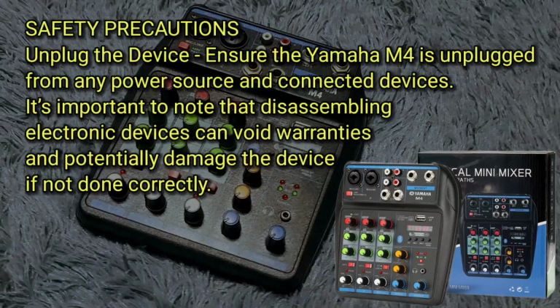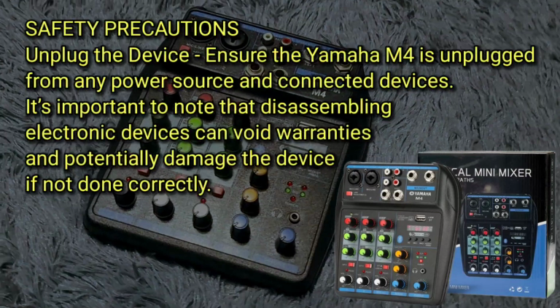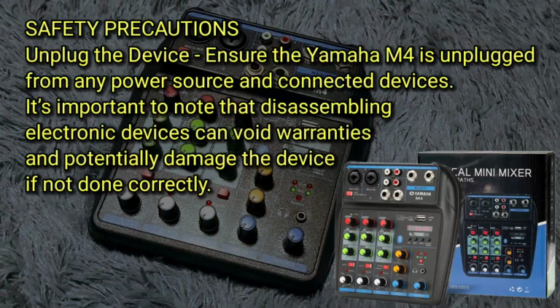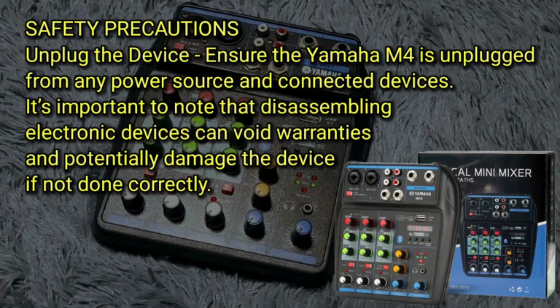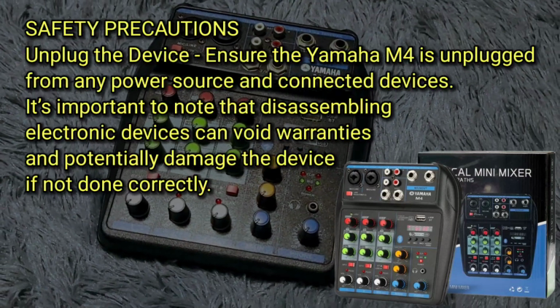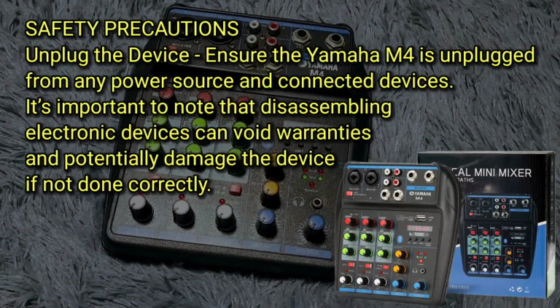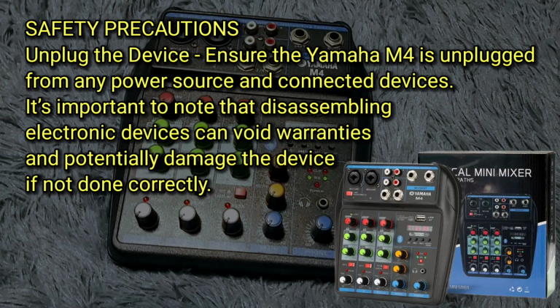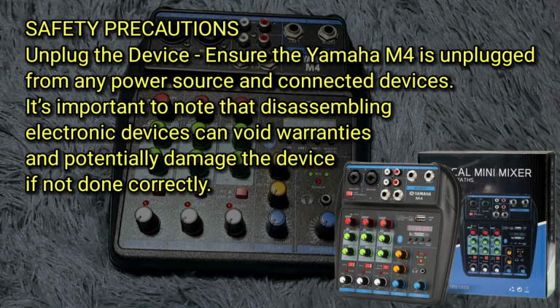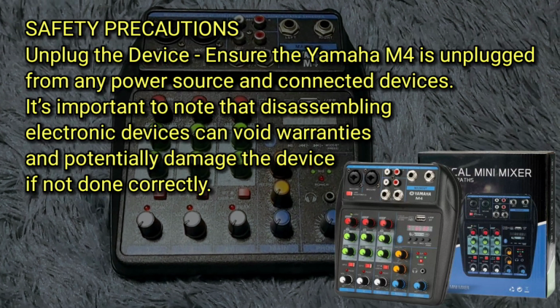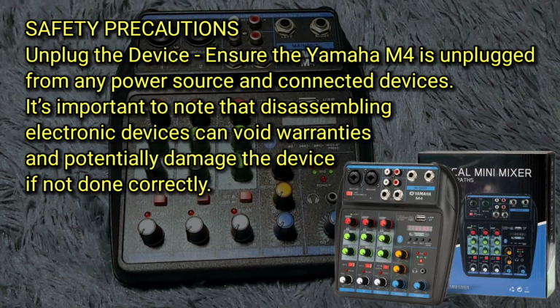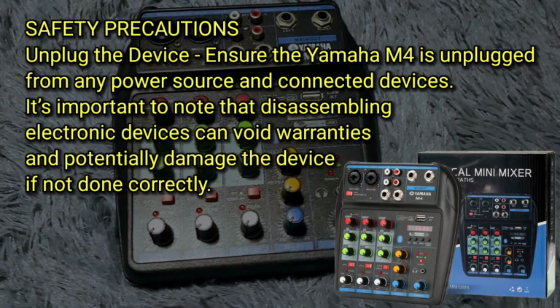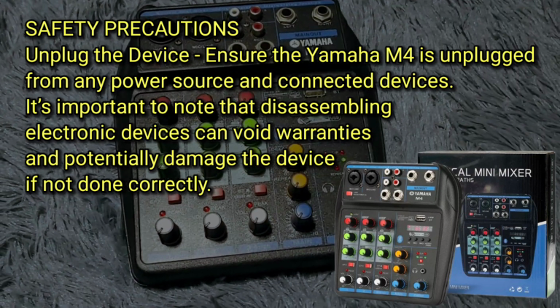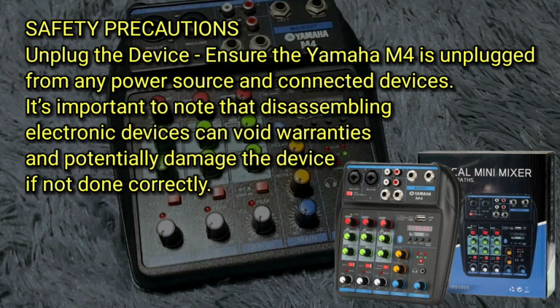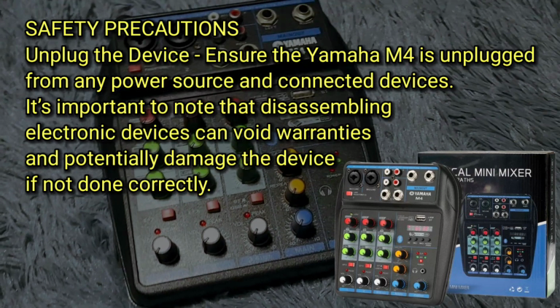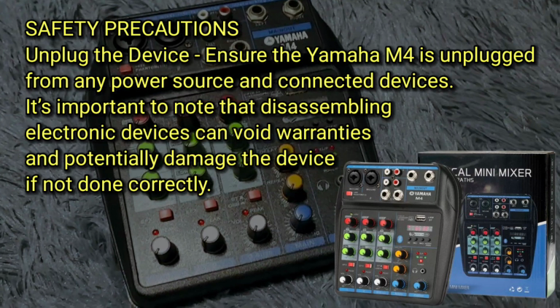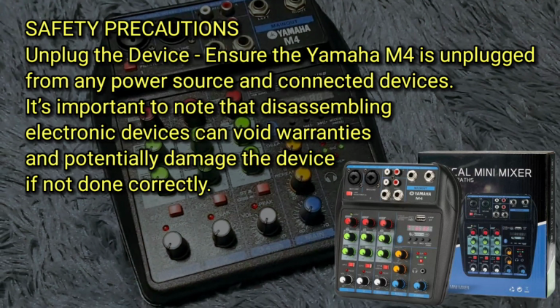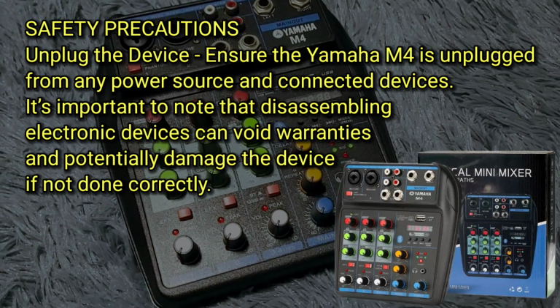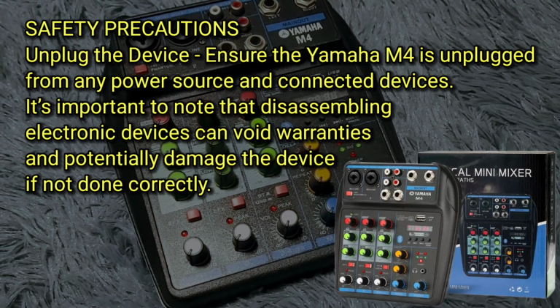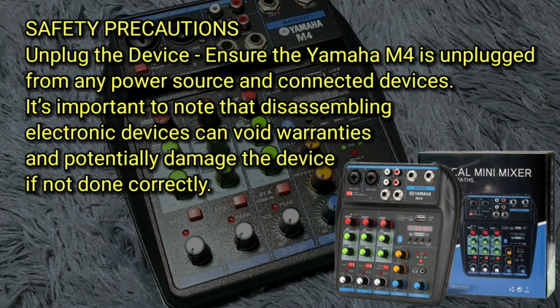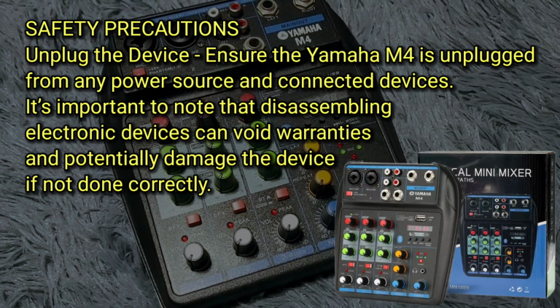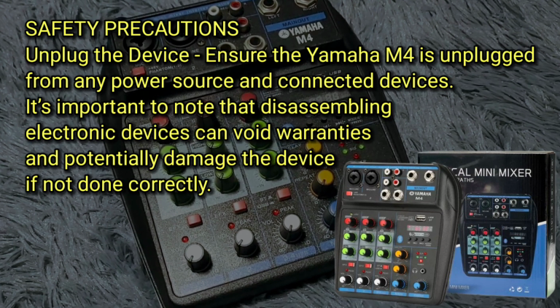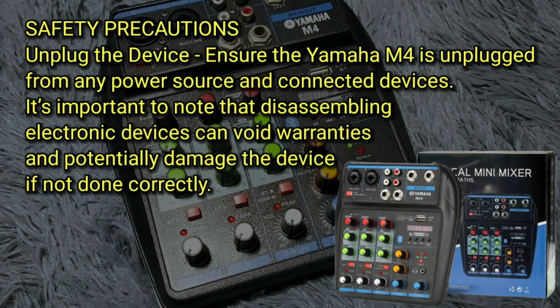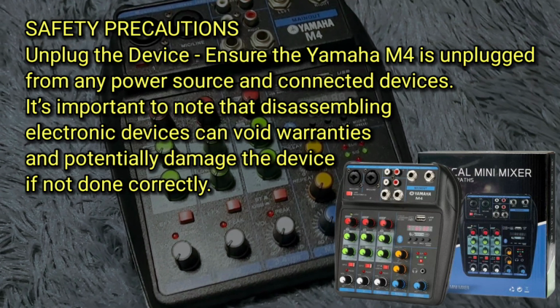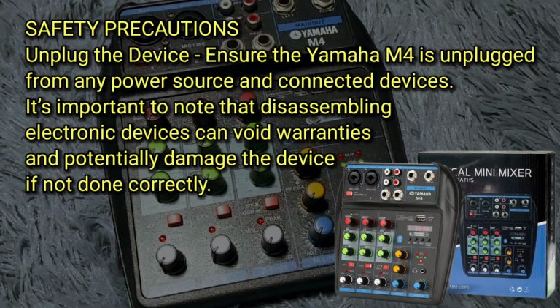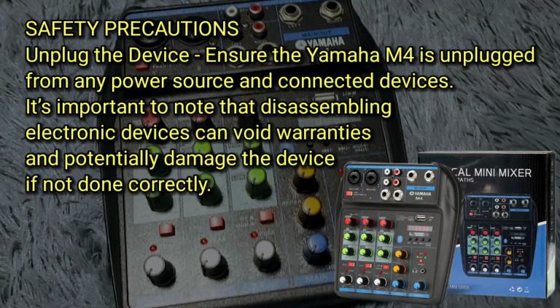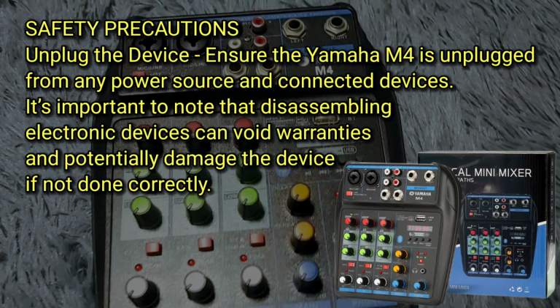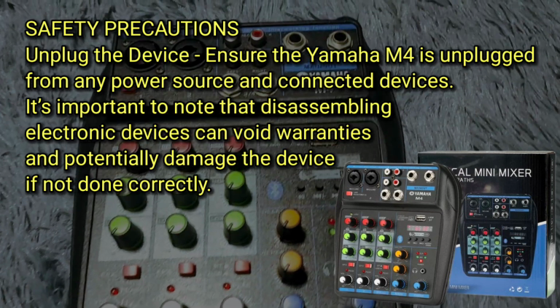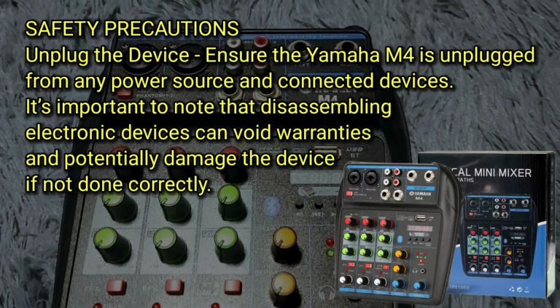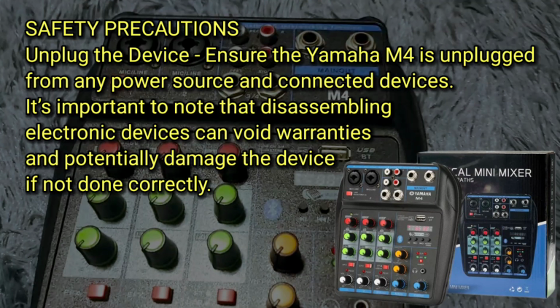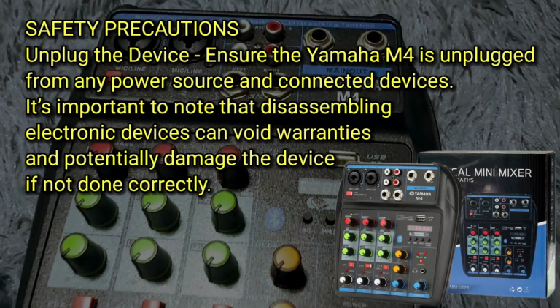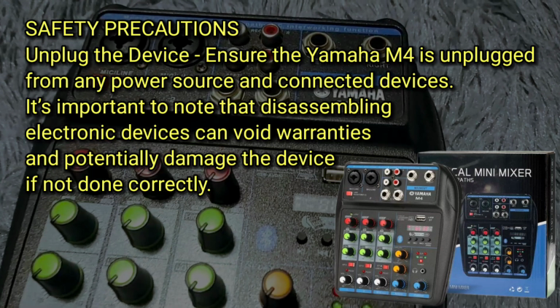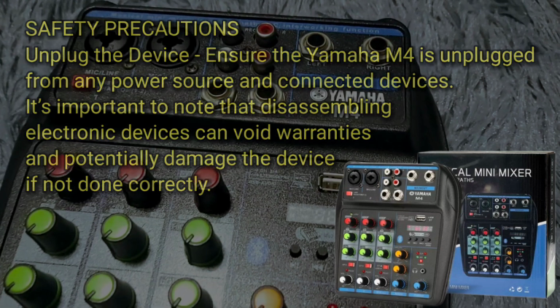Safety precautions: unplug the device. Ensure the Yamaha M4 is unplugged from any power source and connected devices. It's important to note that disassembling electronic devices can void warranties and potentially damage the device if not done correctly.